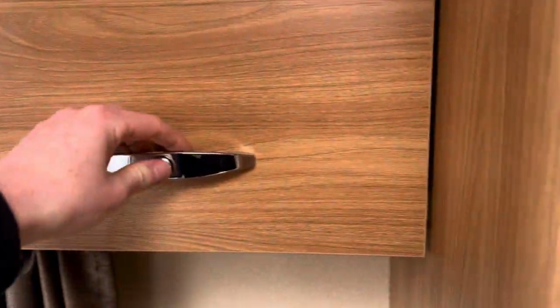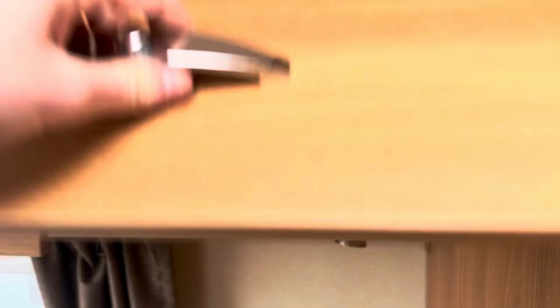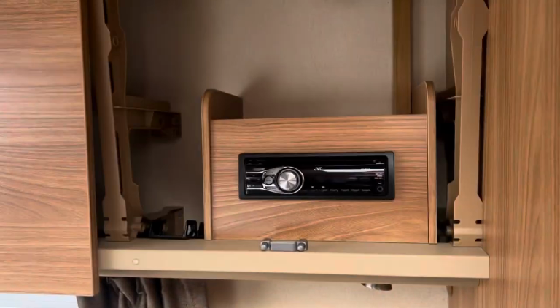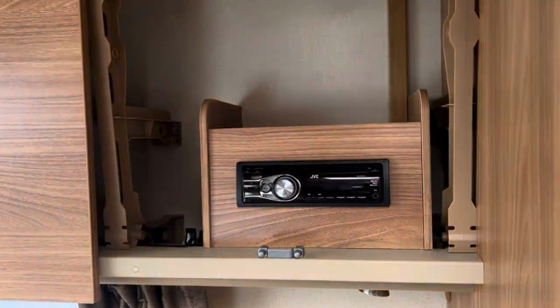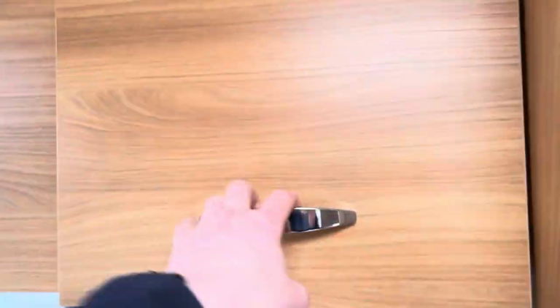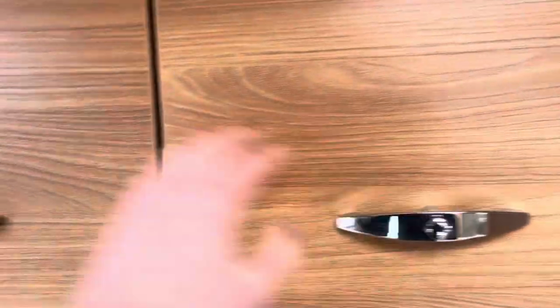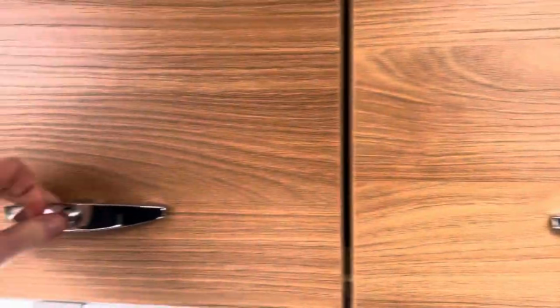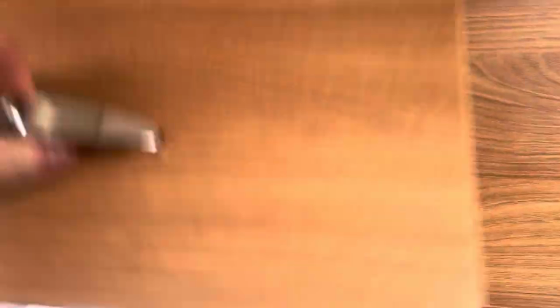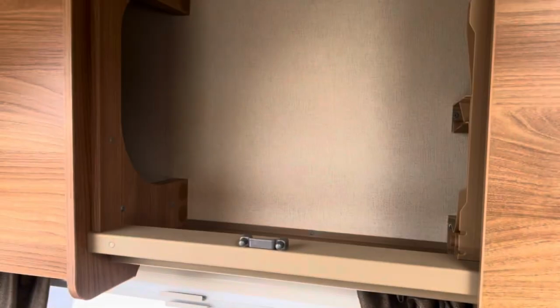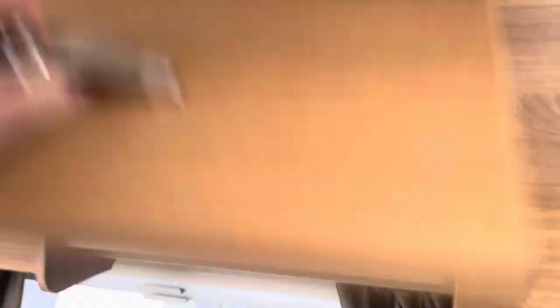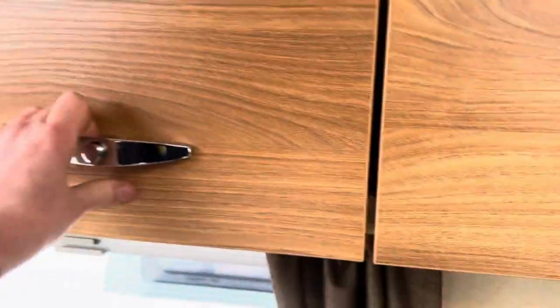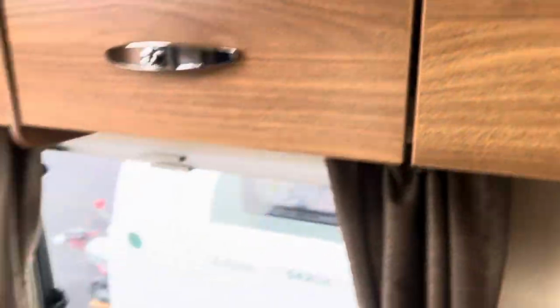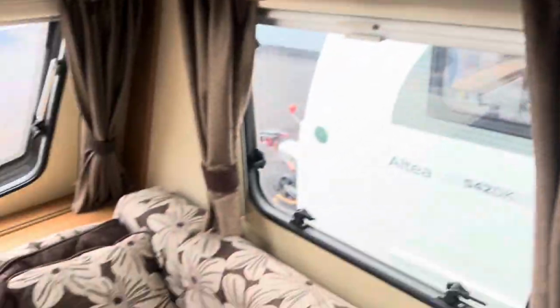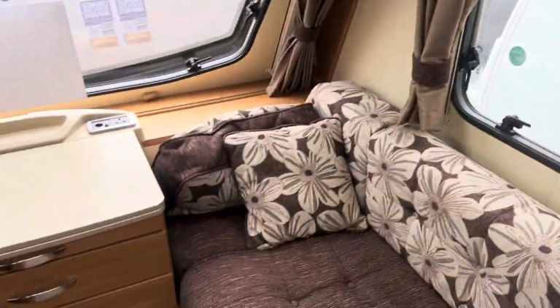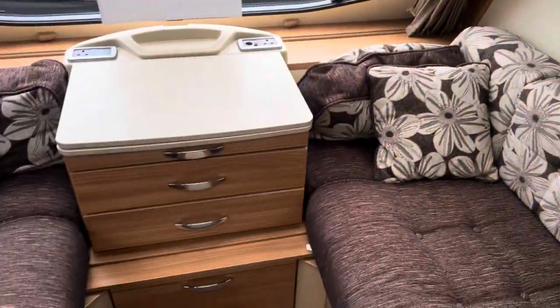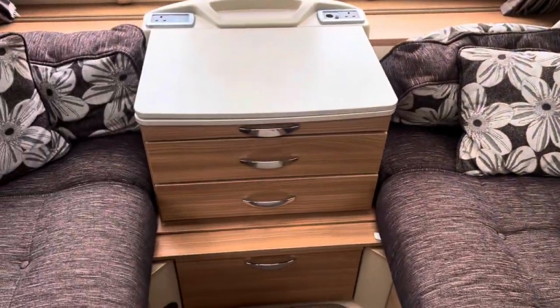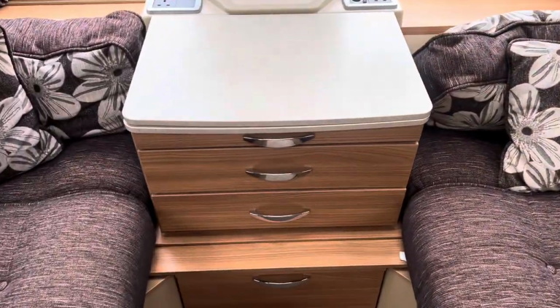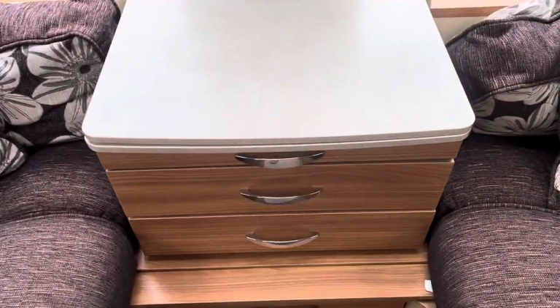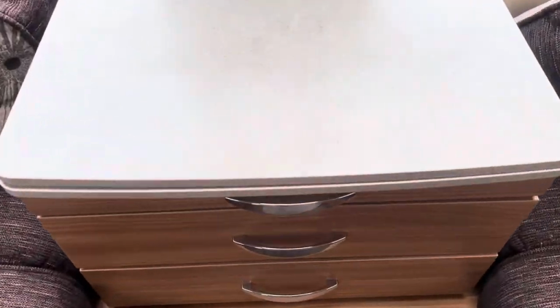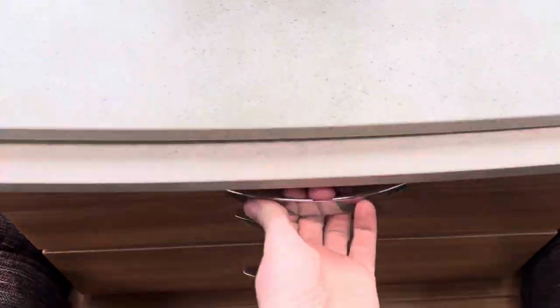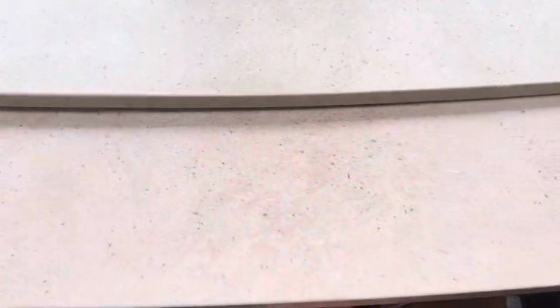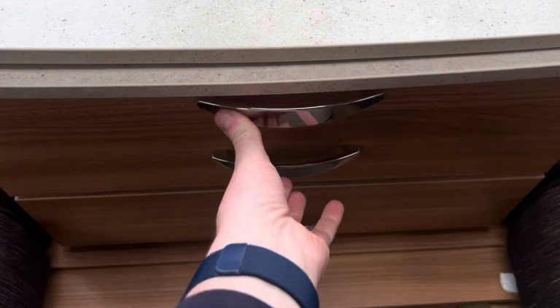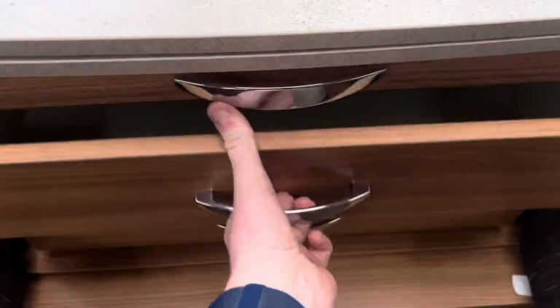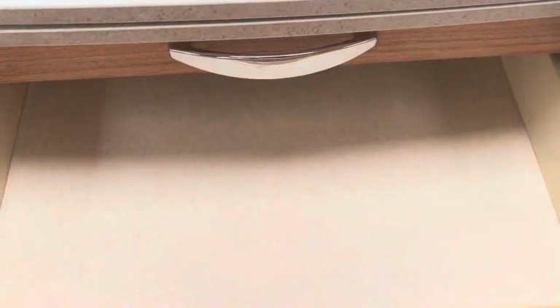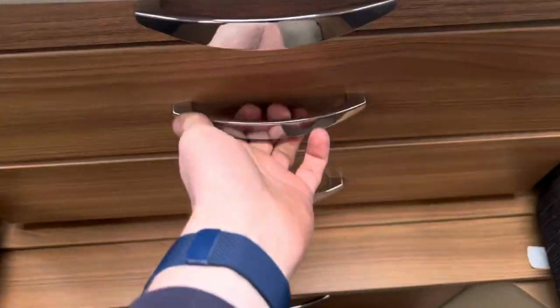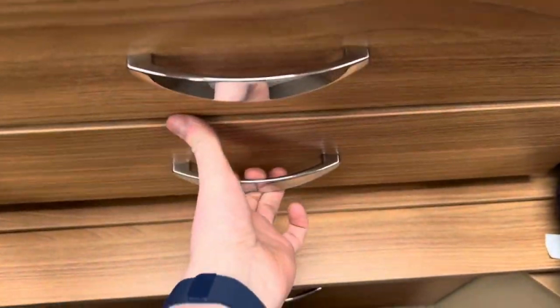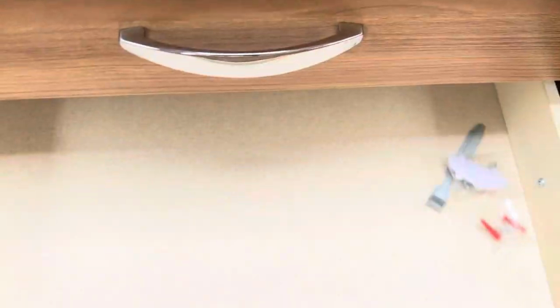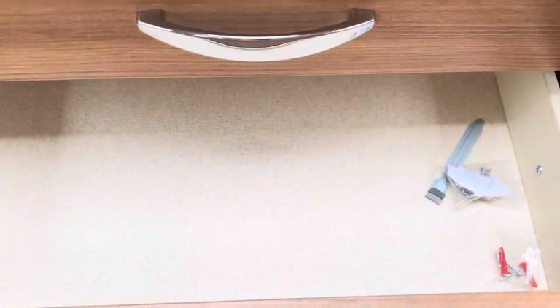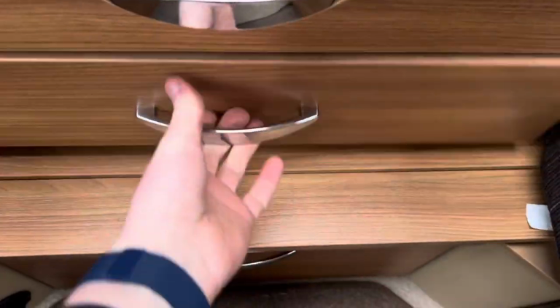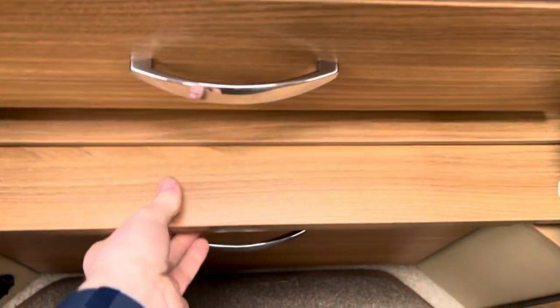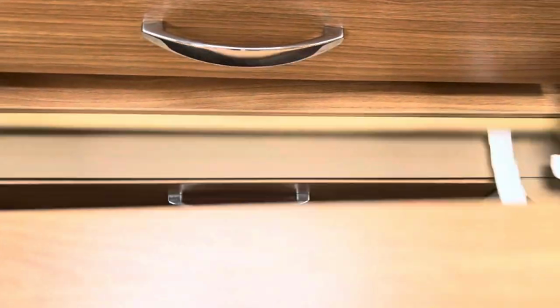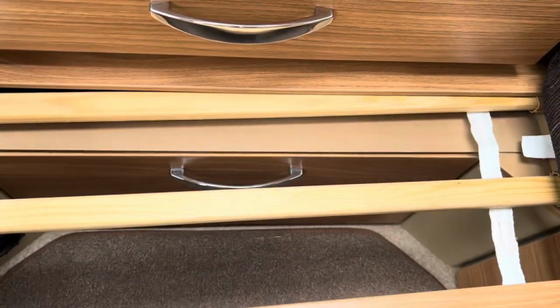There's a stereo CD and Bluetooth player with front speakers fitted as standard. You've got your front chest unit at the front which has a pull-out coffee table and additional storage drawers with the bed slats underneath.